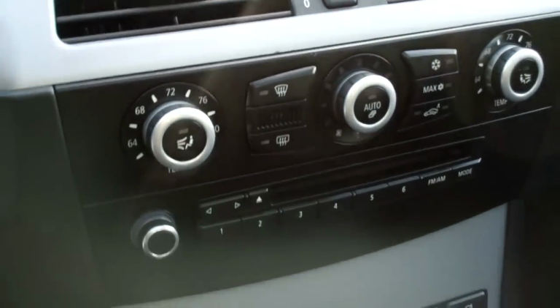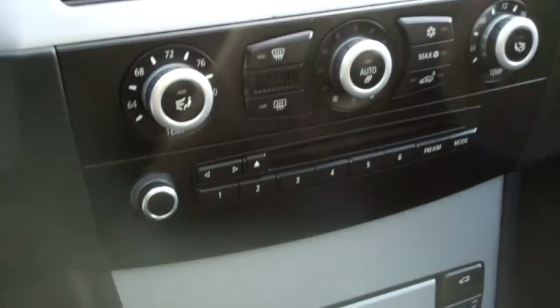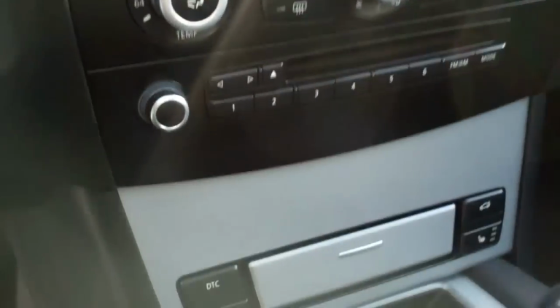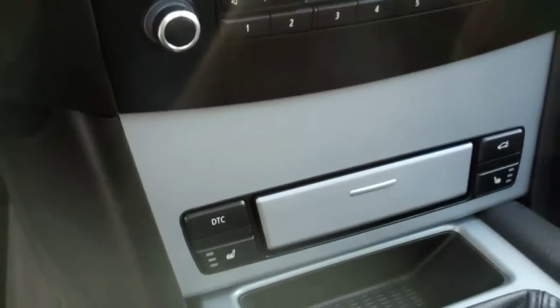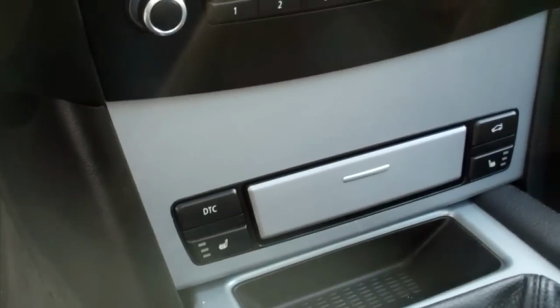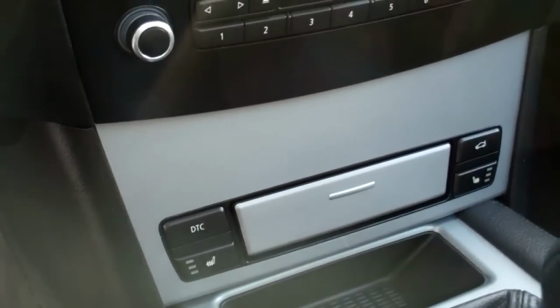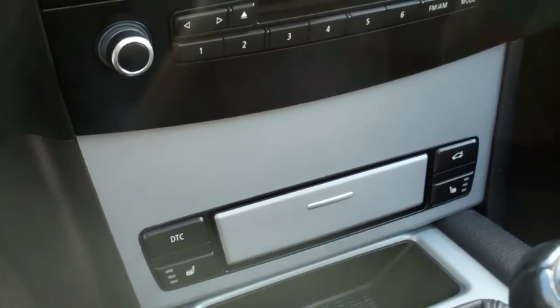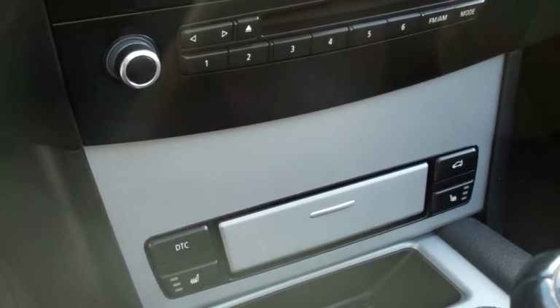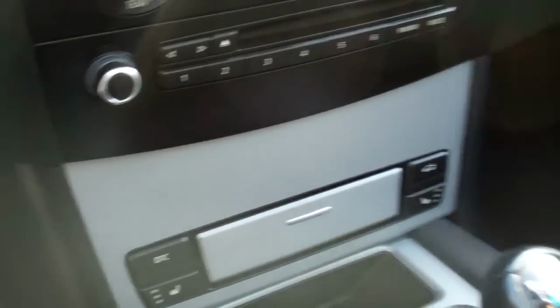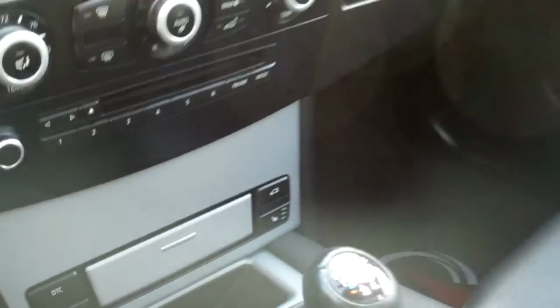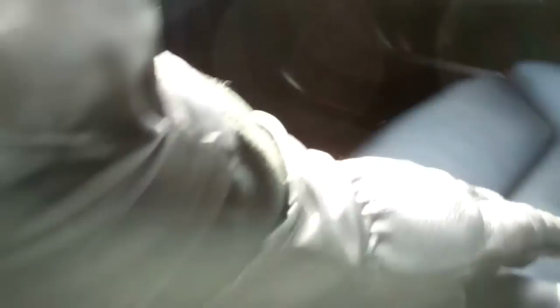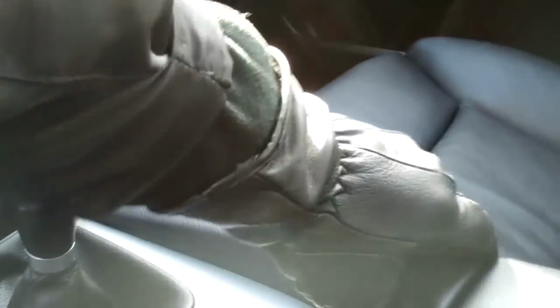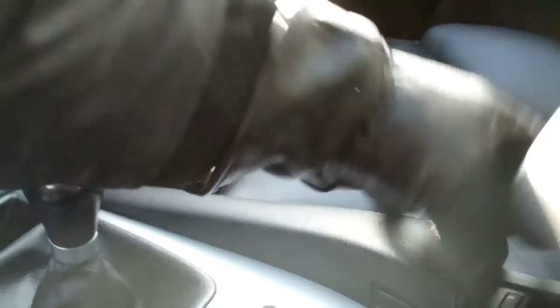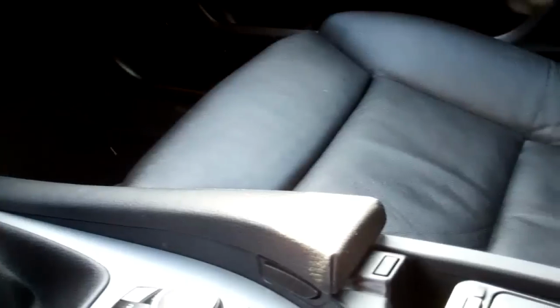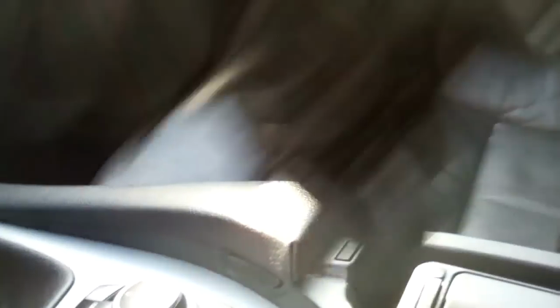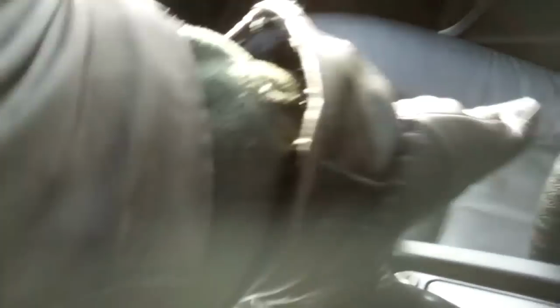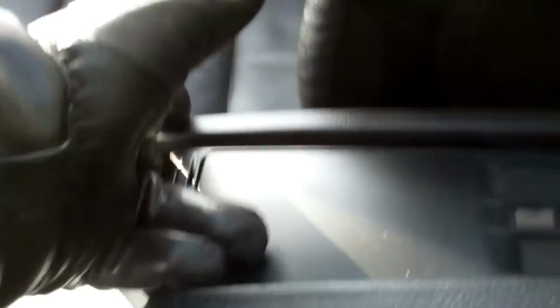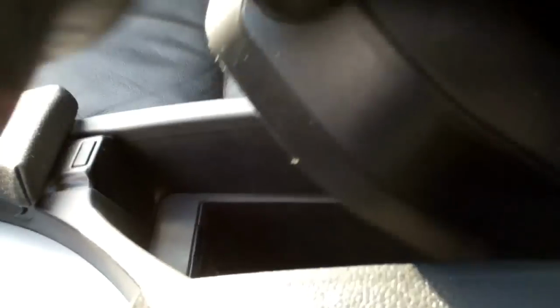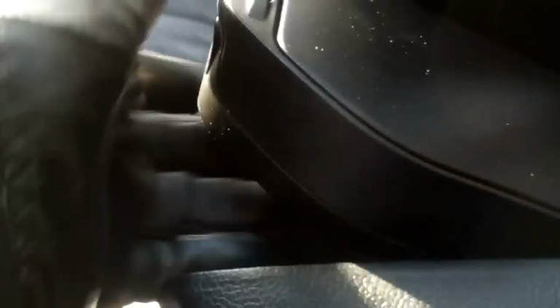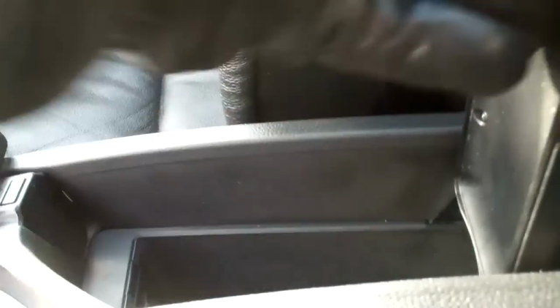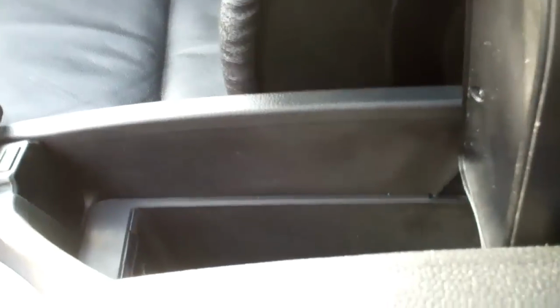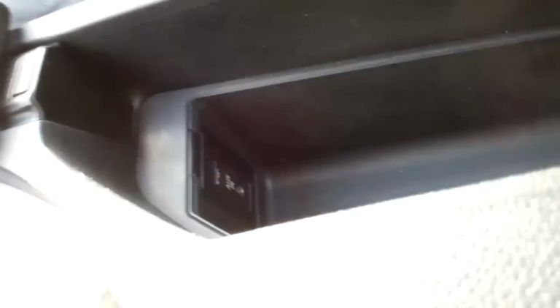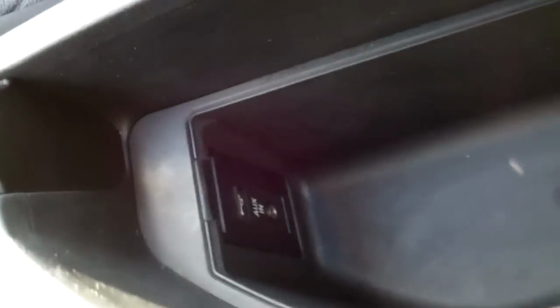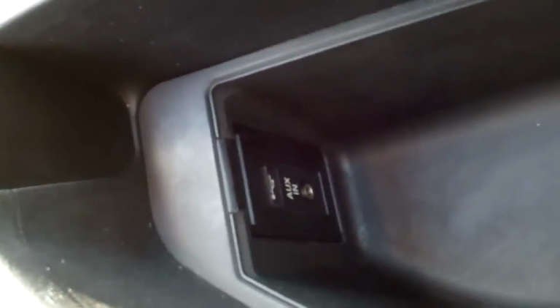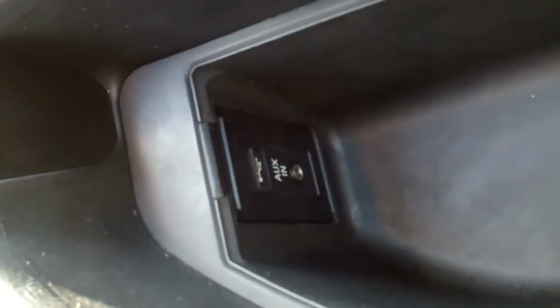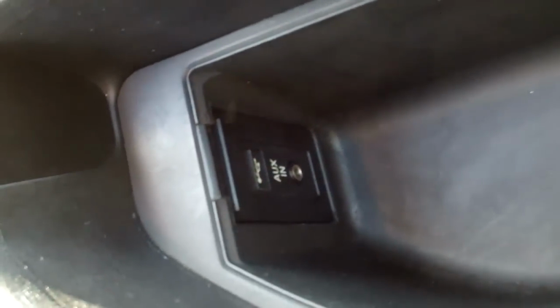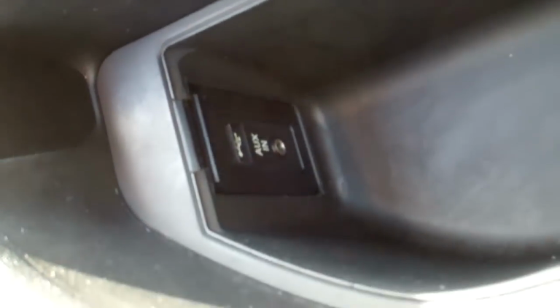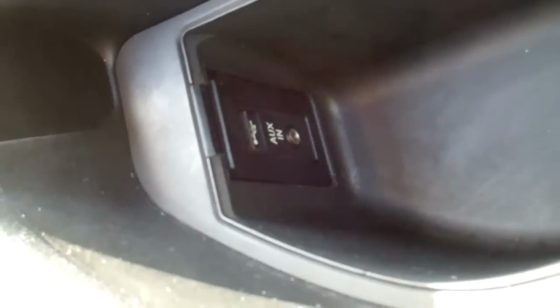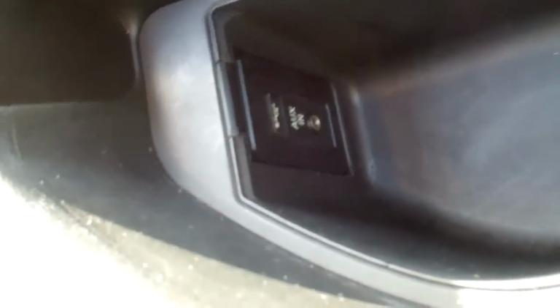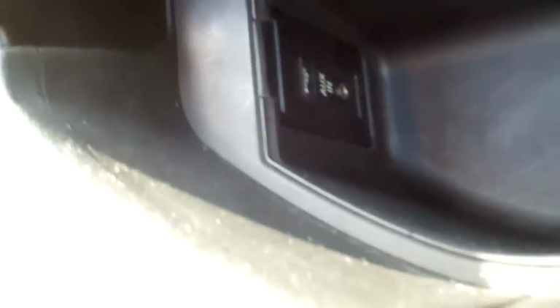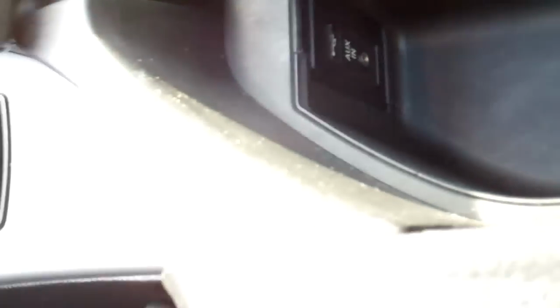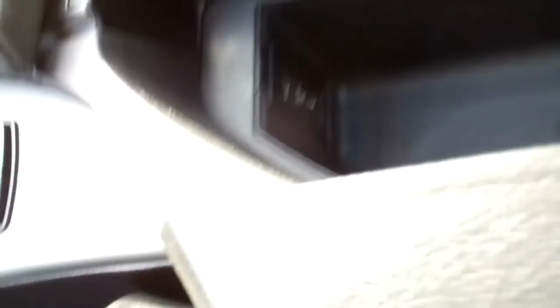Dual climate control, of course heated seats. Popping this open in the center here — we do have the iPod USB port.